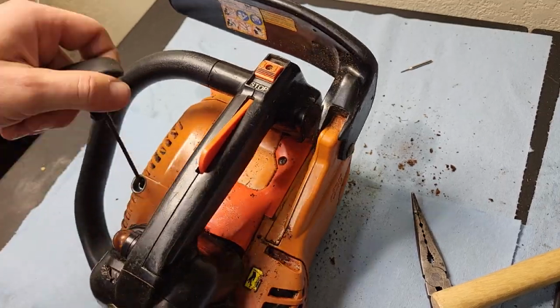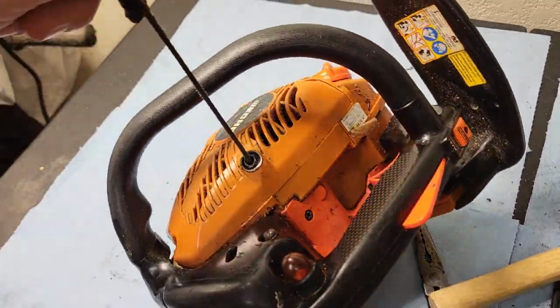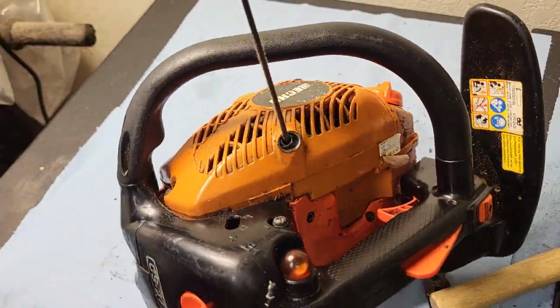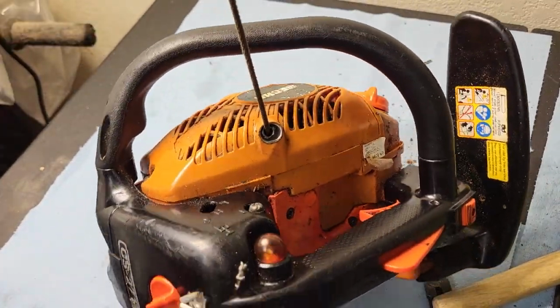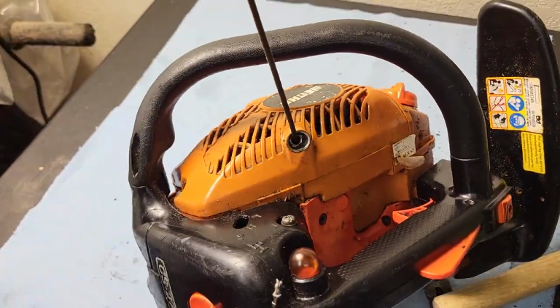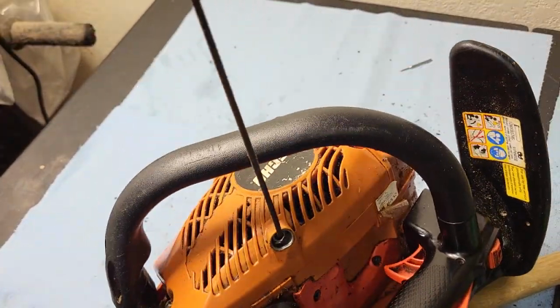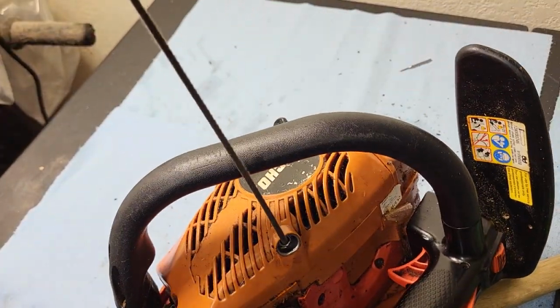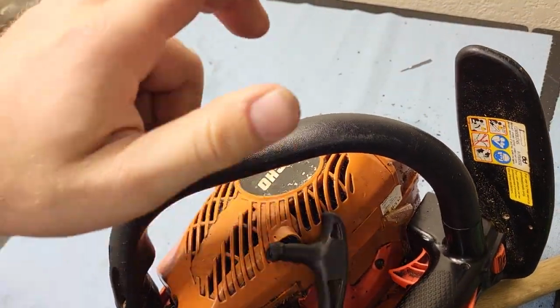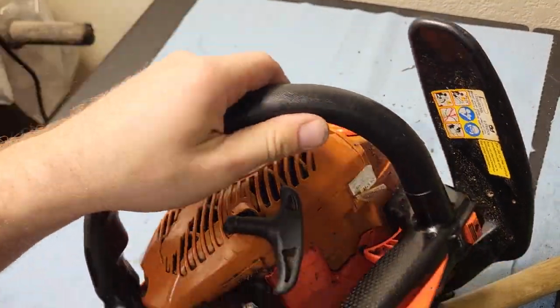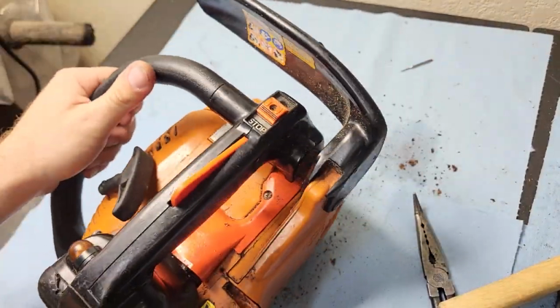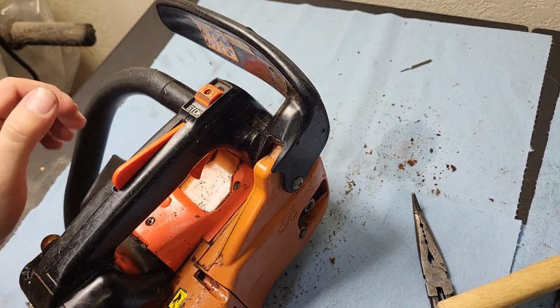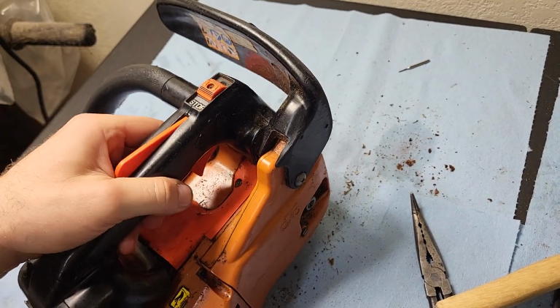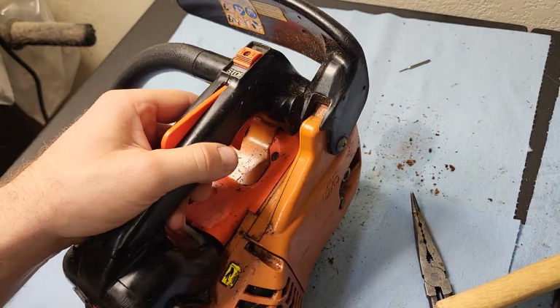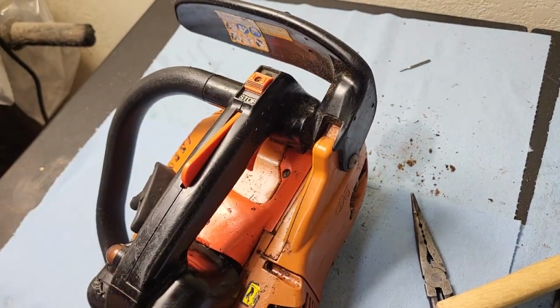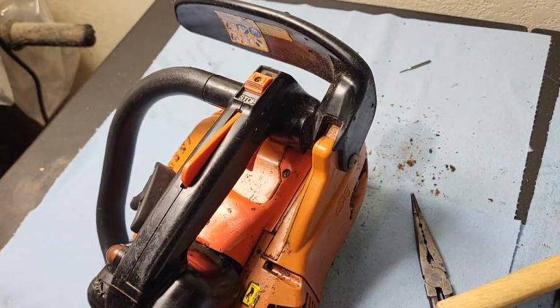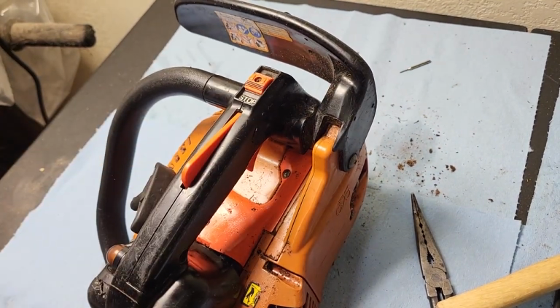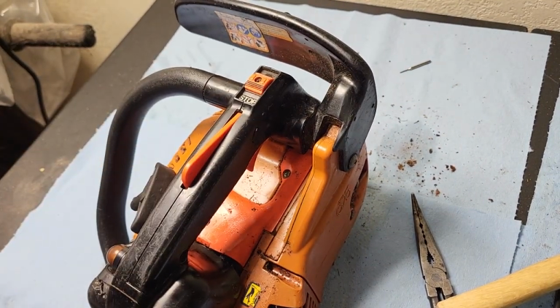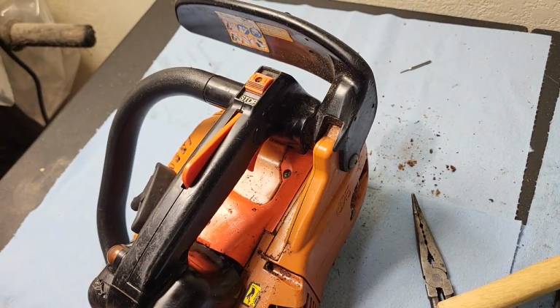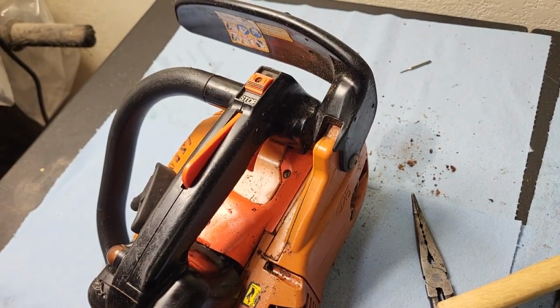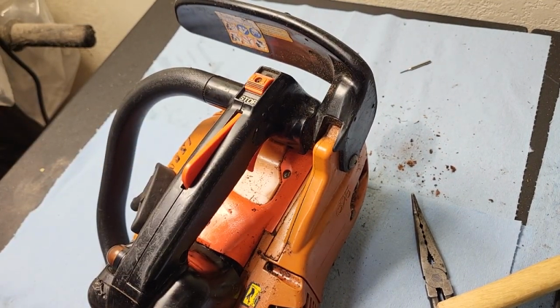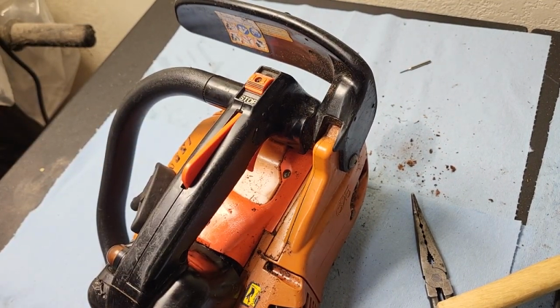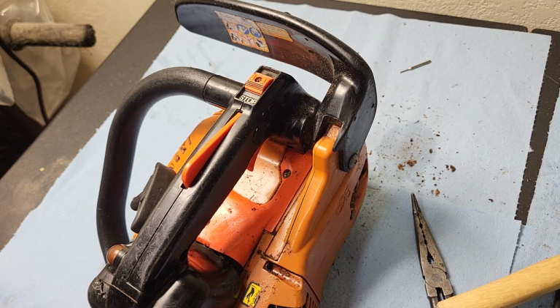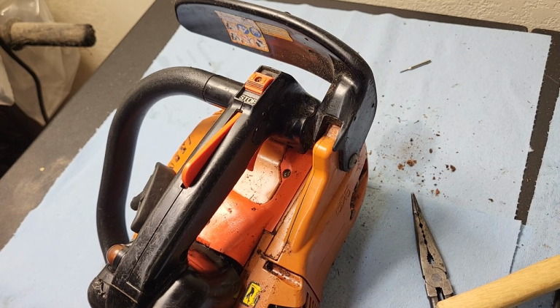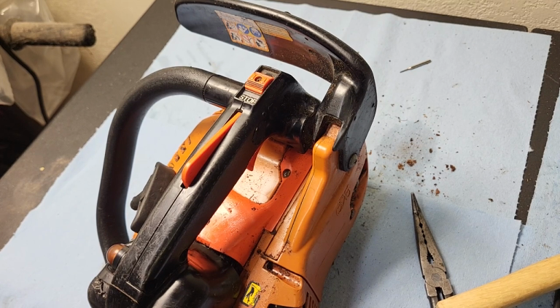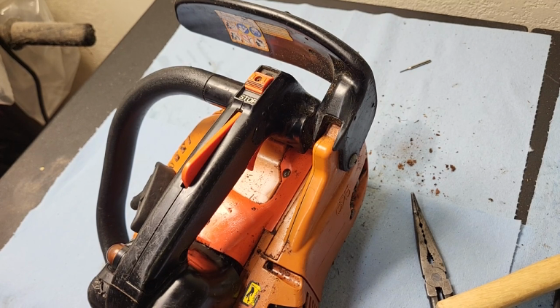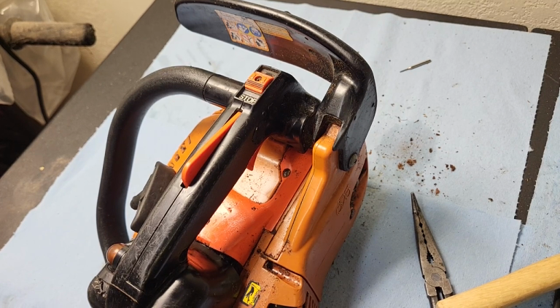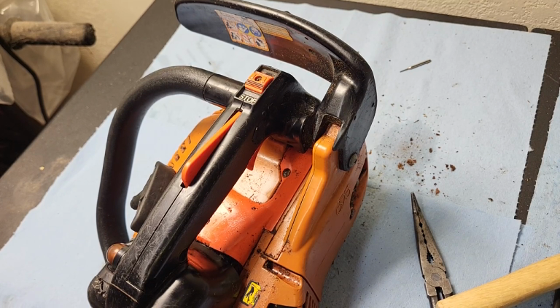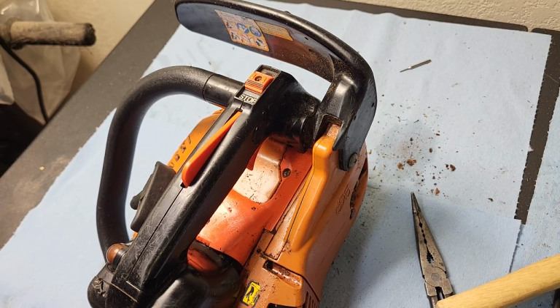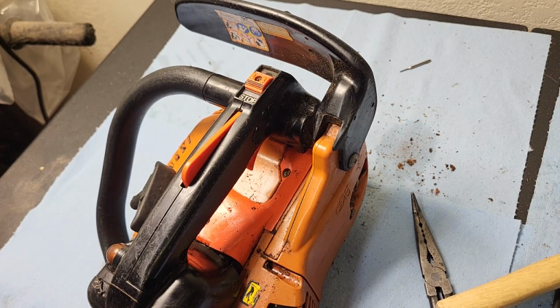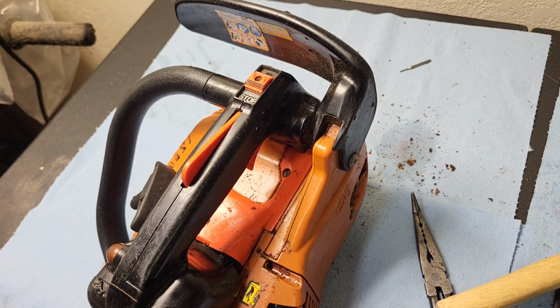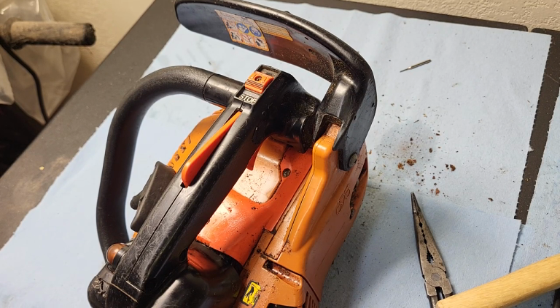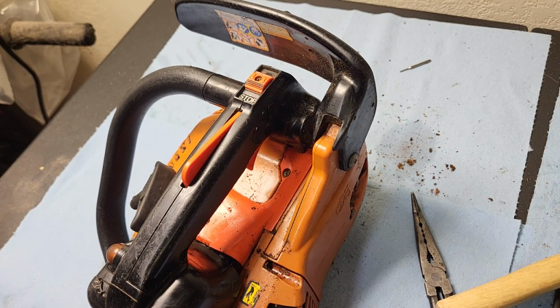This is just demonstrating it has no compression. I don't think I've ever torn one of these down all the way before, so this is going to be a new one for me.